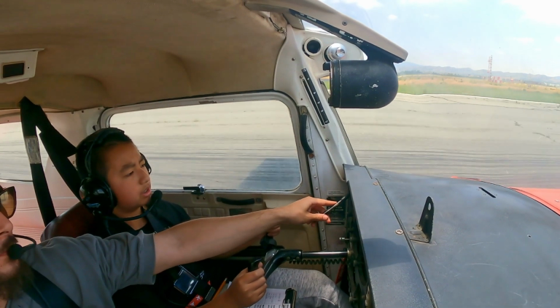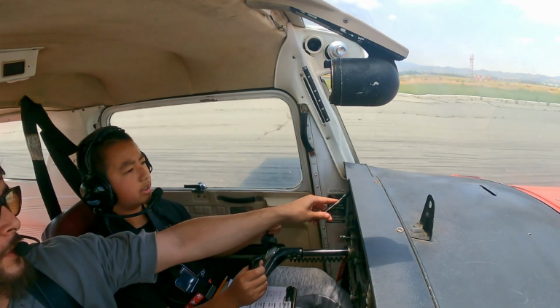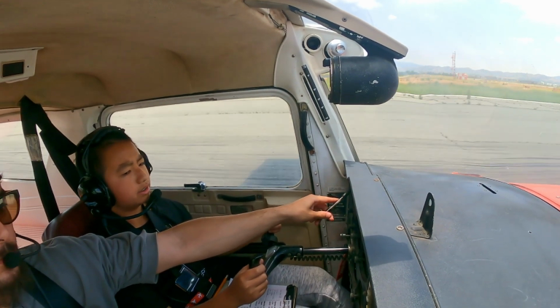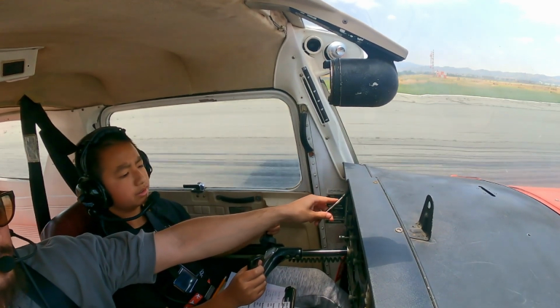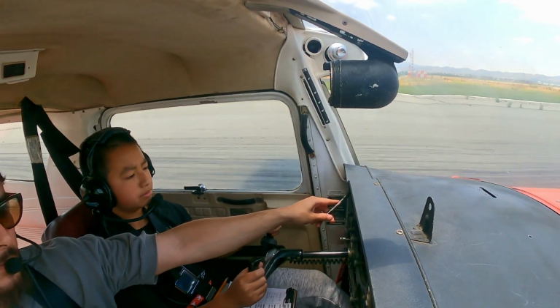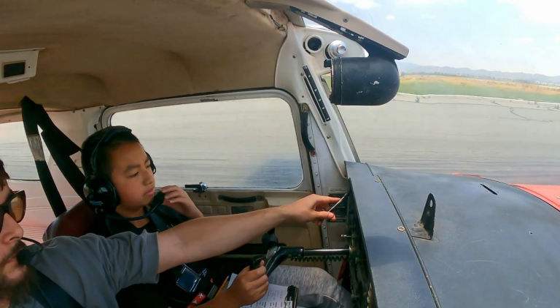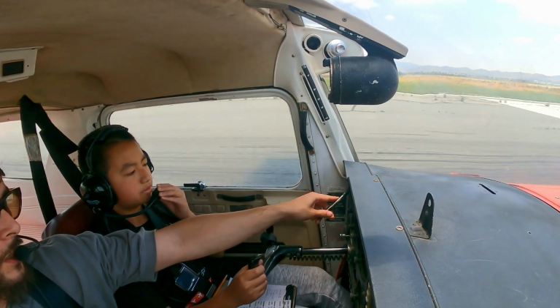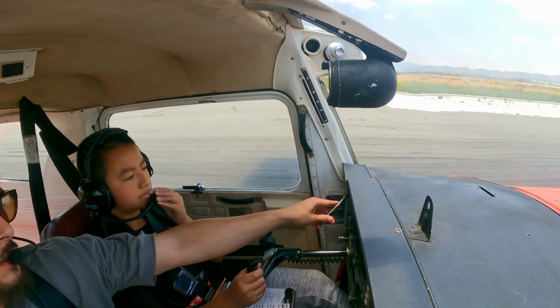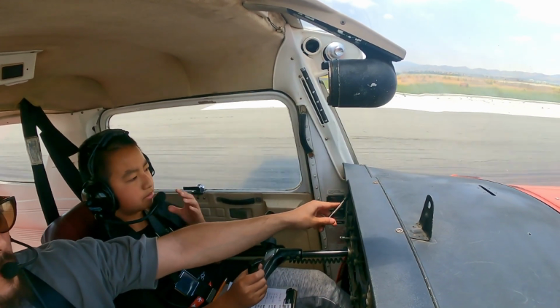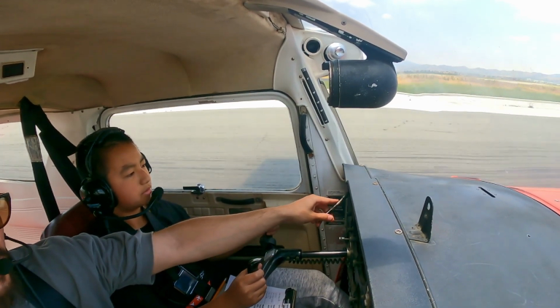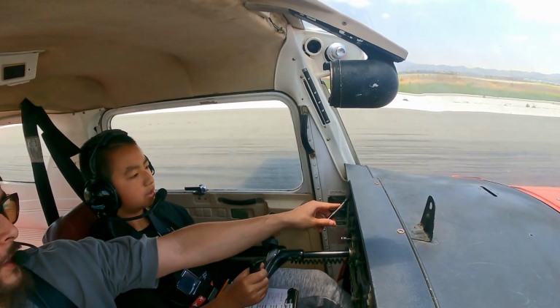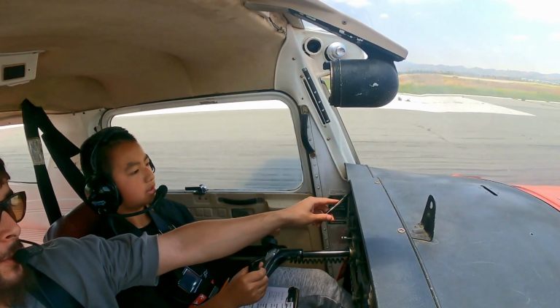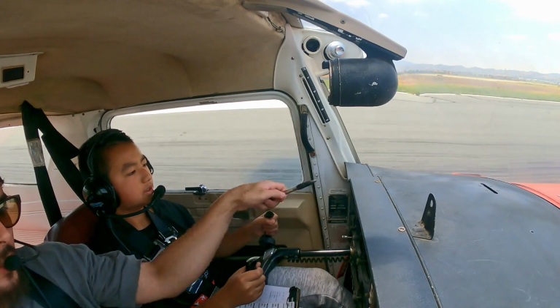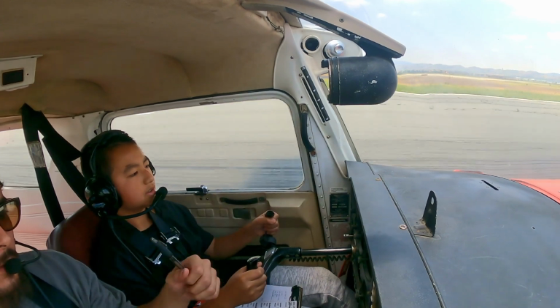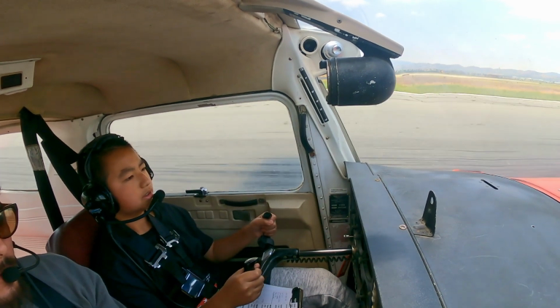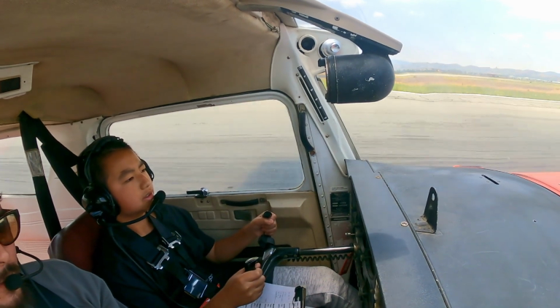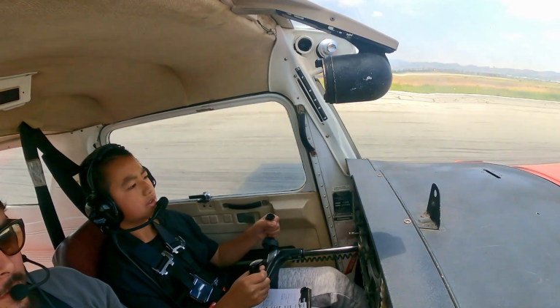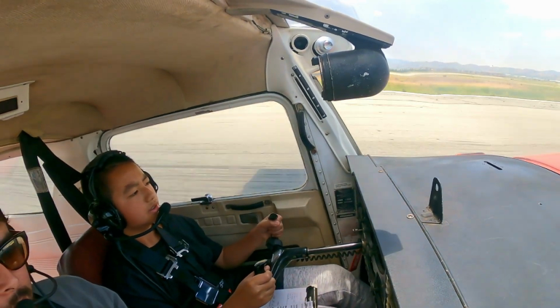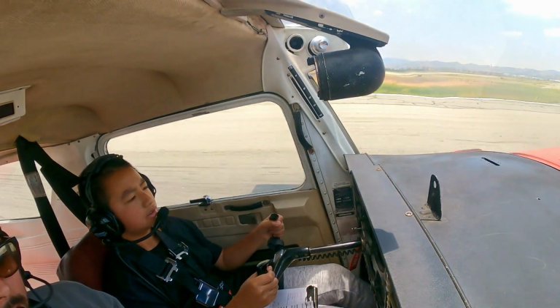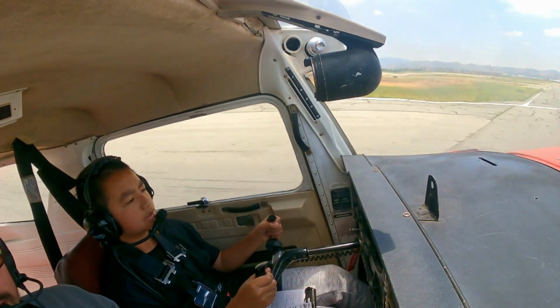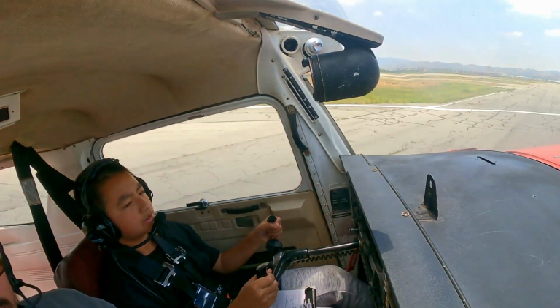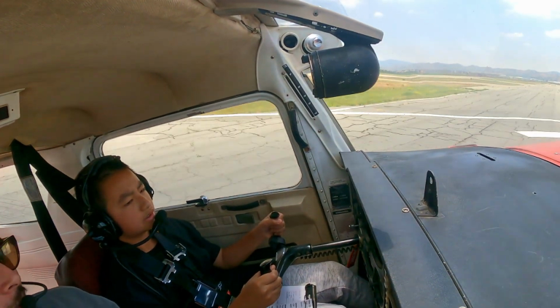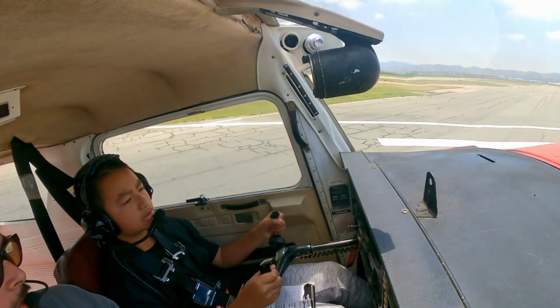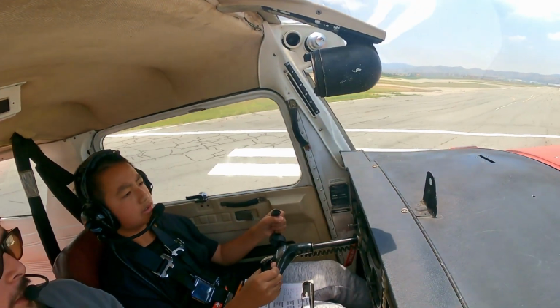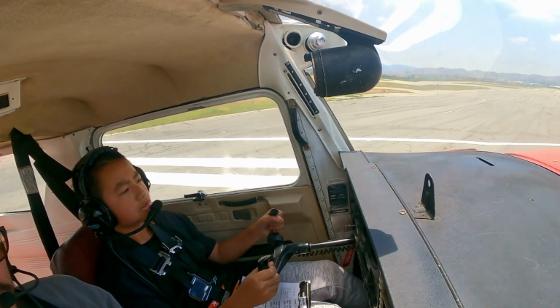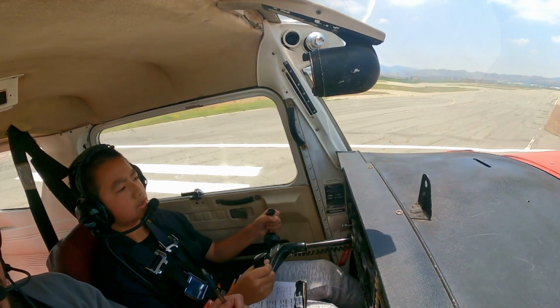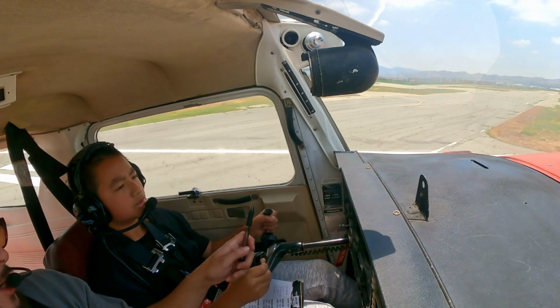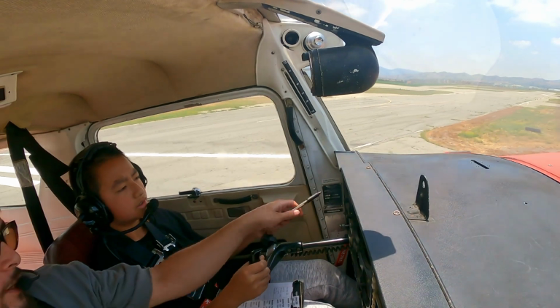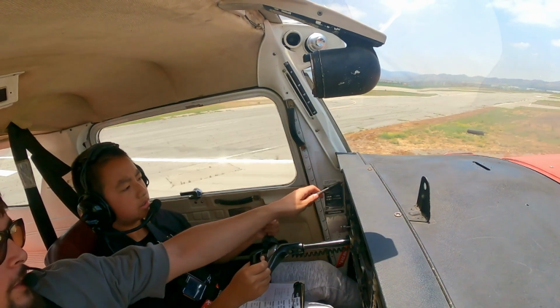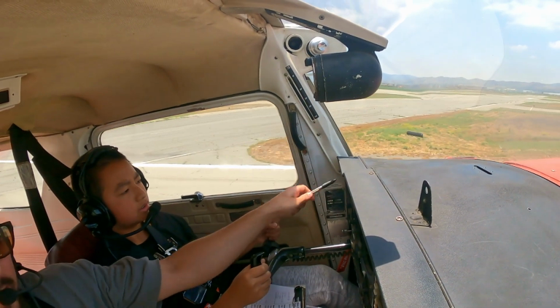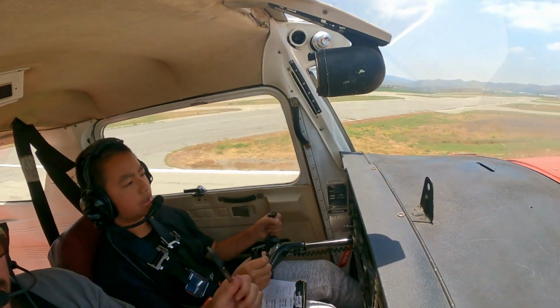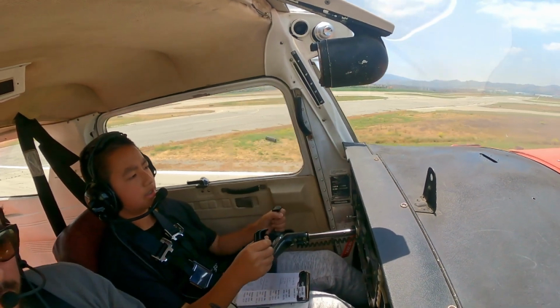Clear to land. All right, go ahead and rotate. Nice. And then we're going to climb out about 70, okay? That was perfect.